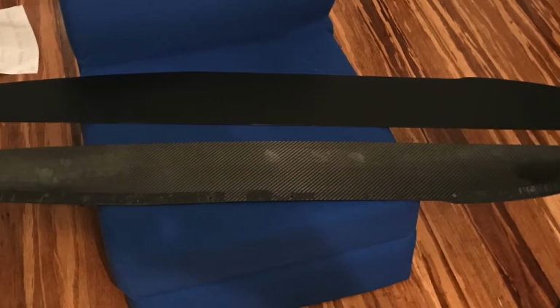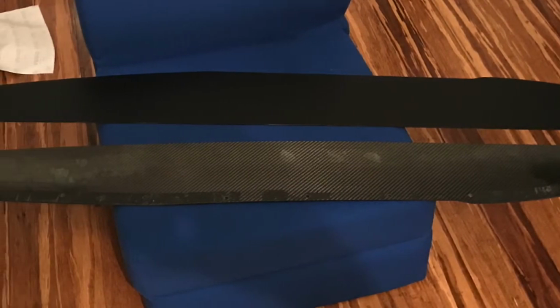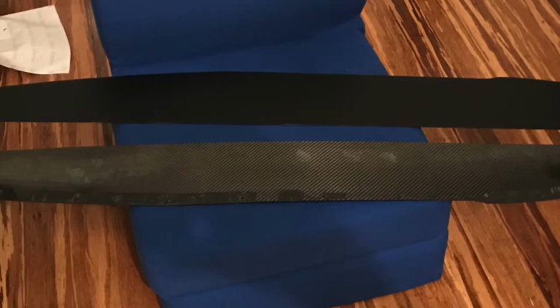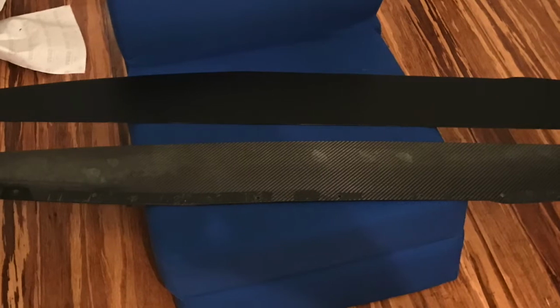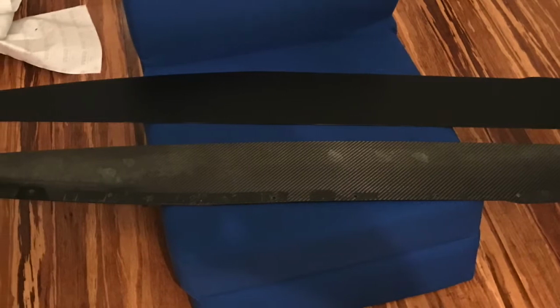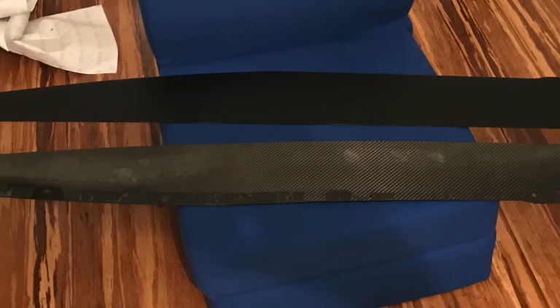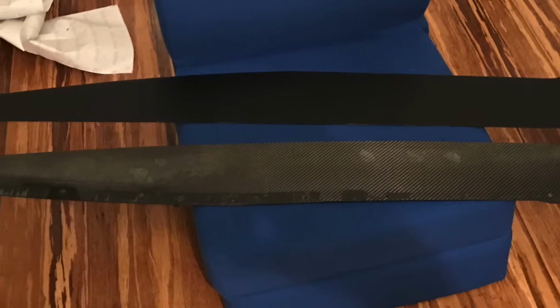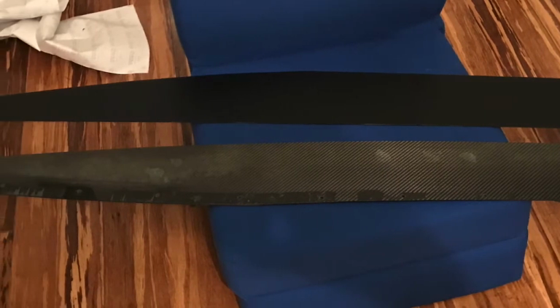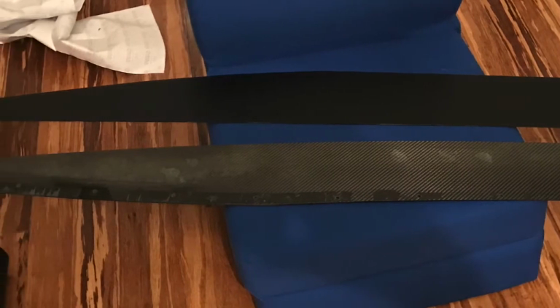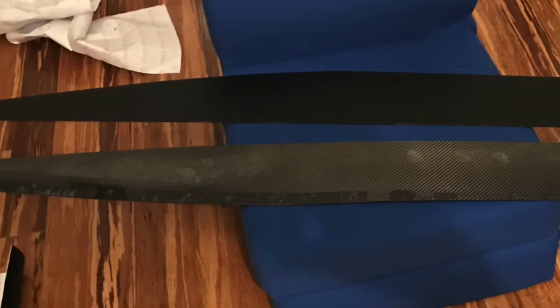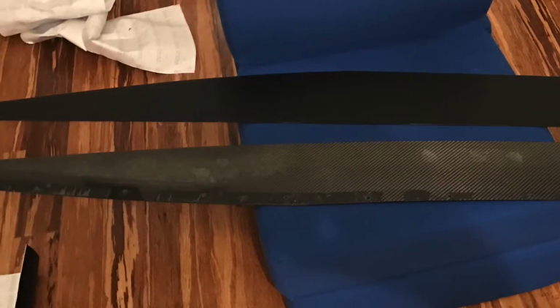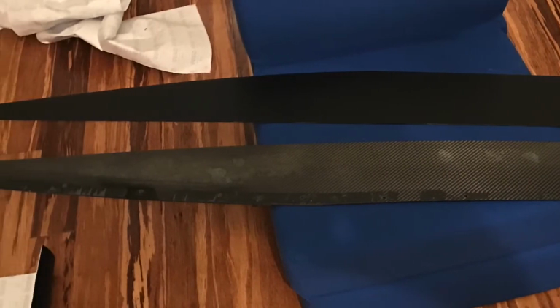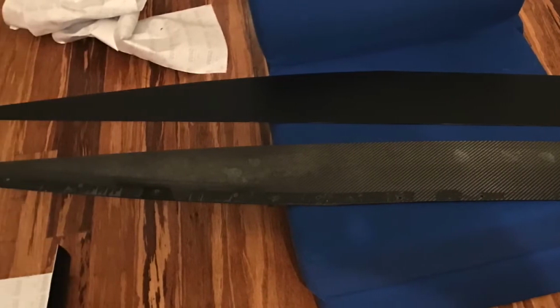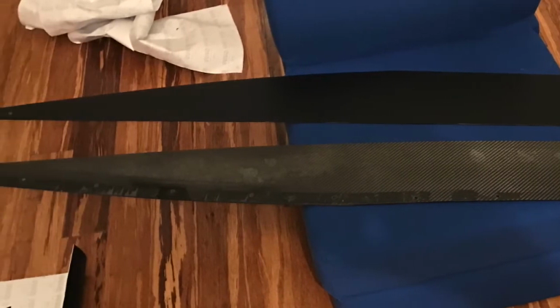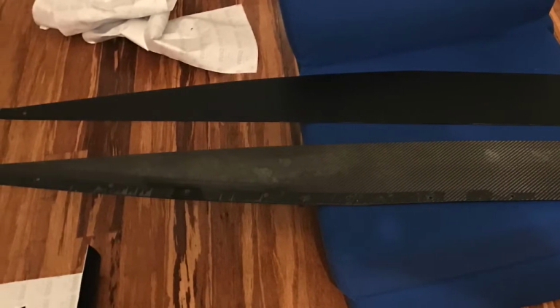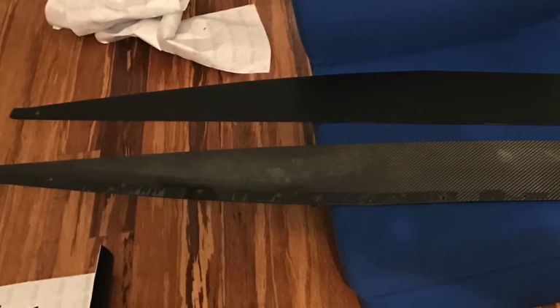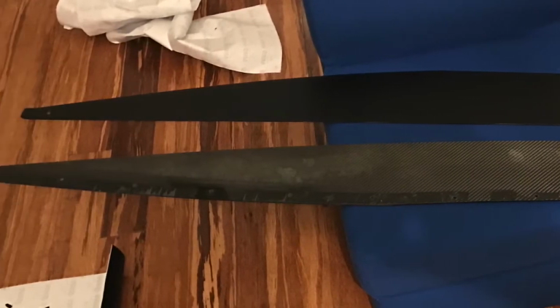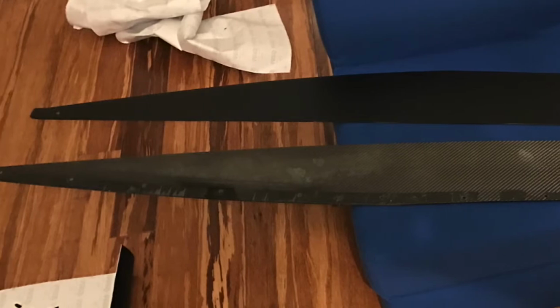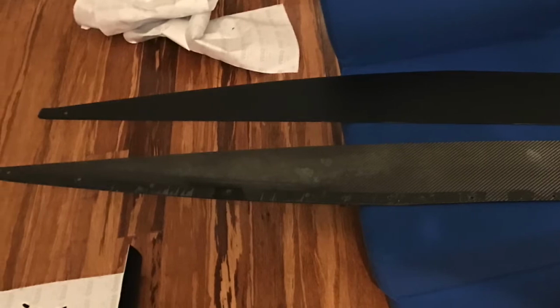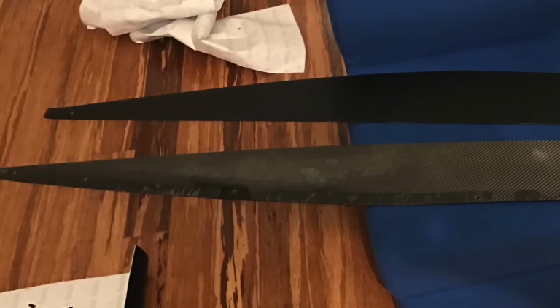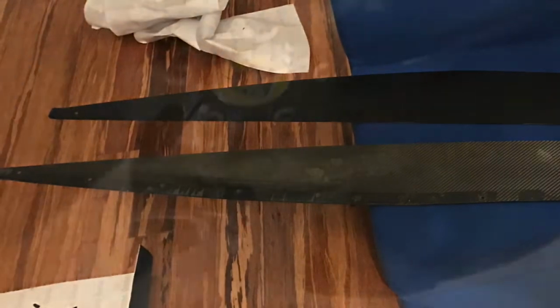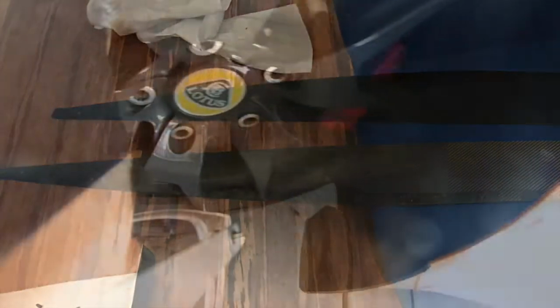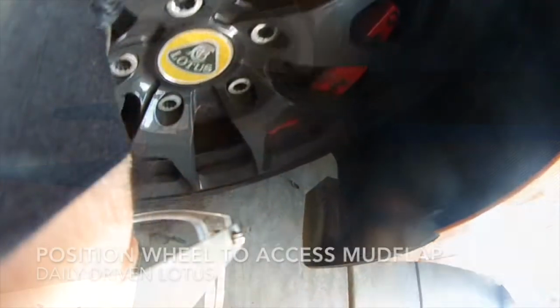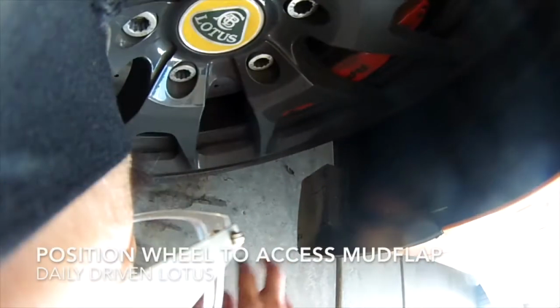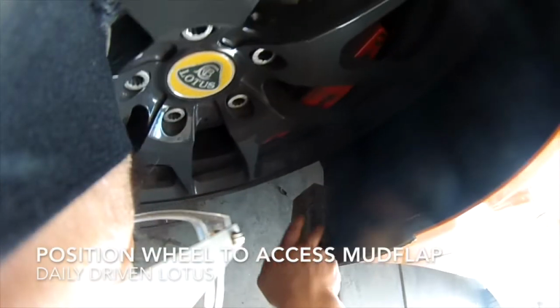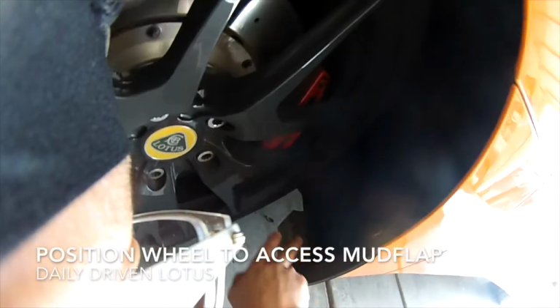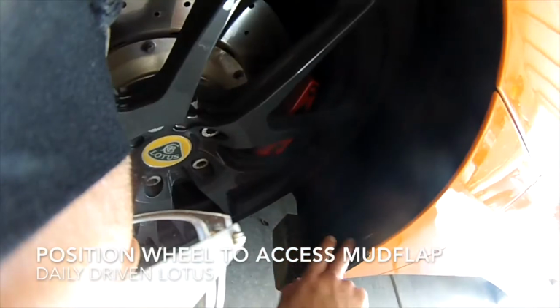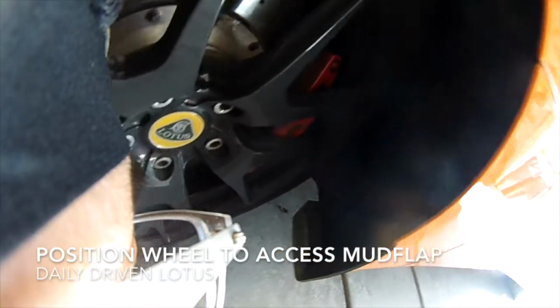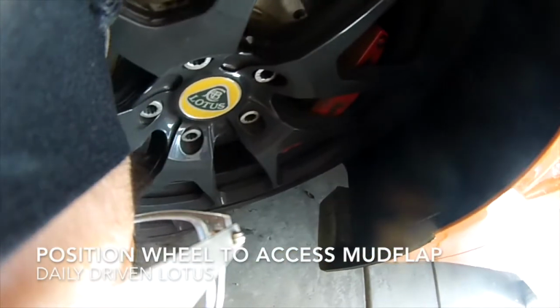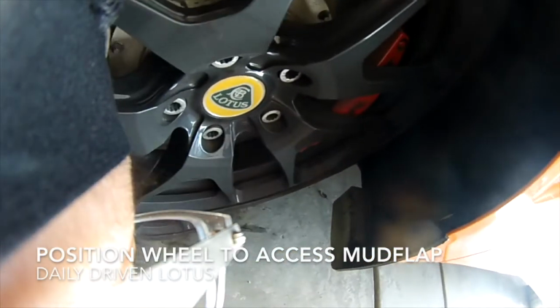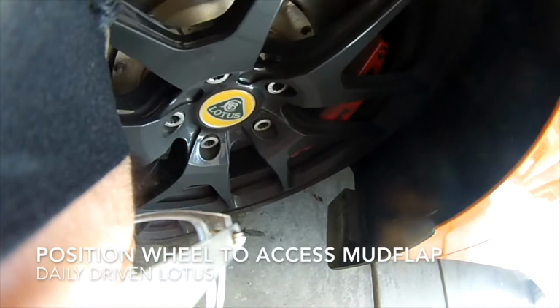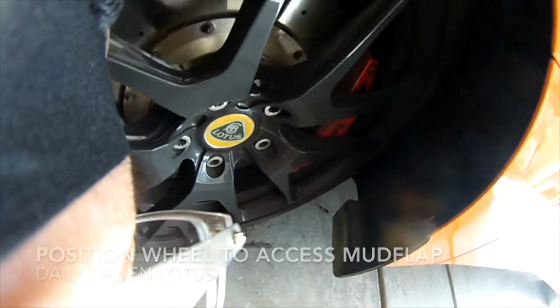I also decided to wrap the barge boards in satin black to match the black pack. You can see here there are four screws. This will need screwdrivers.